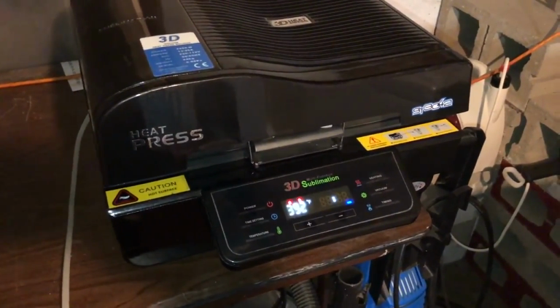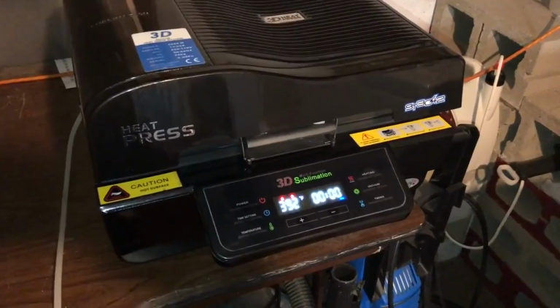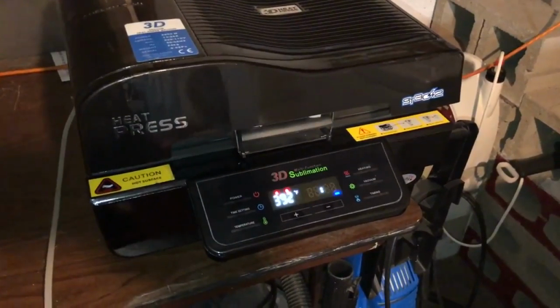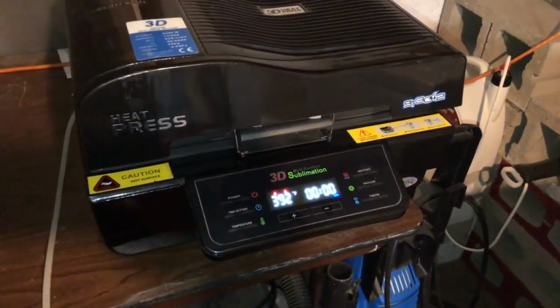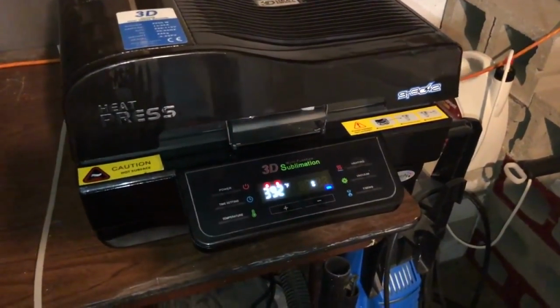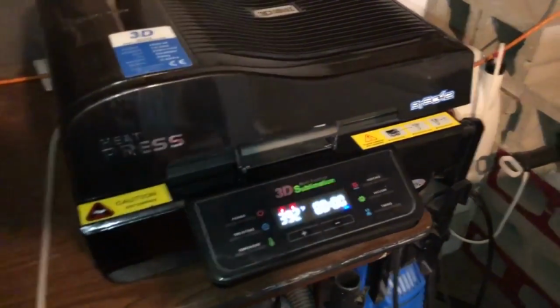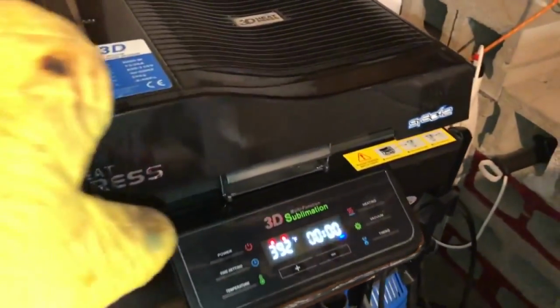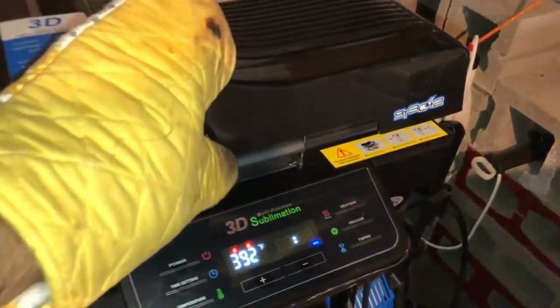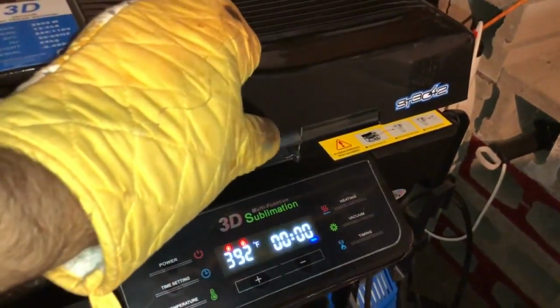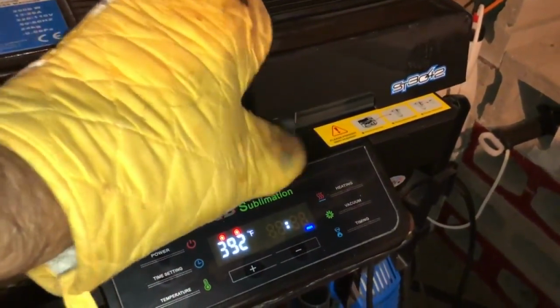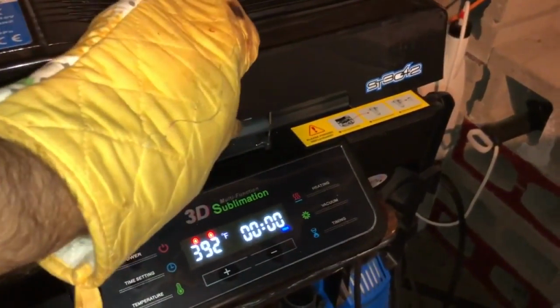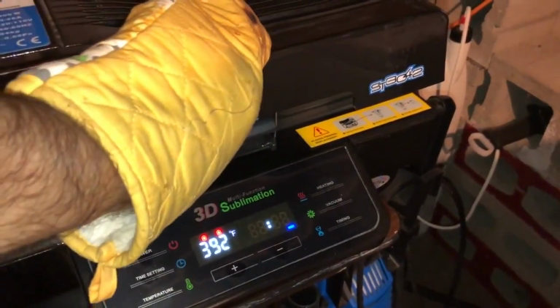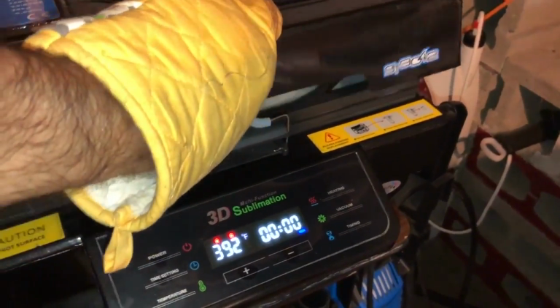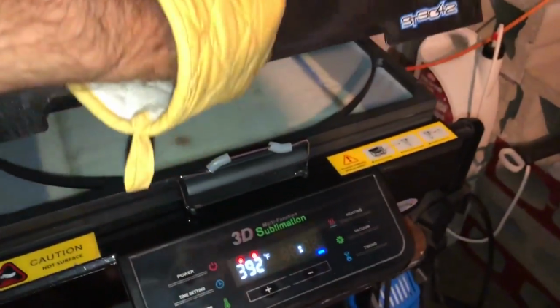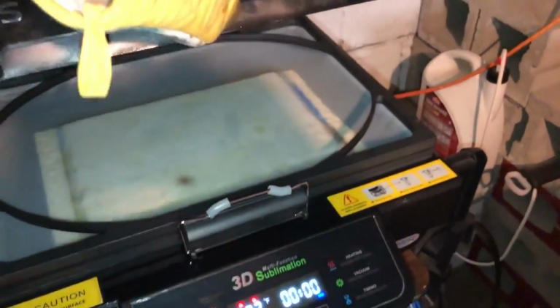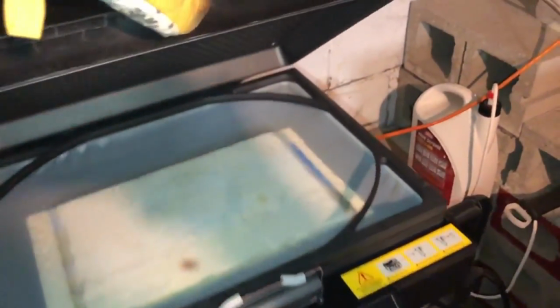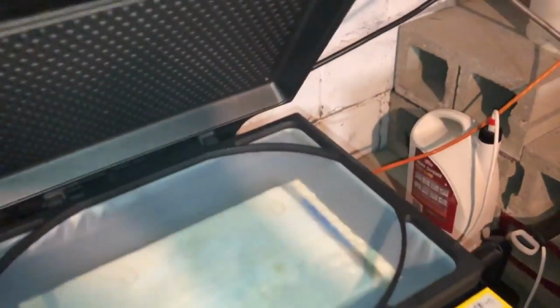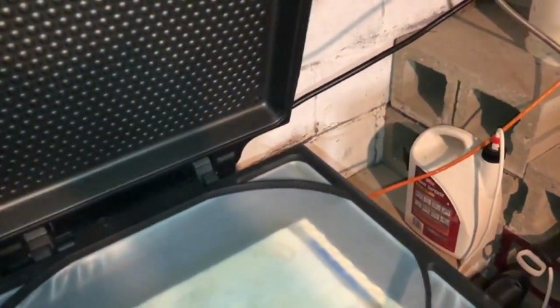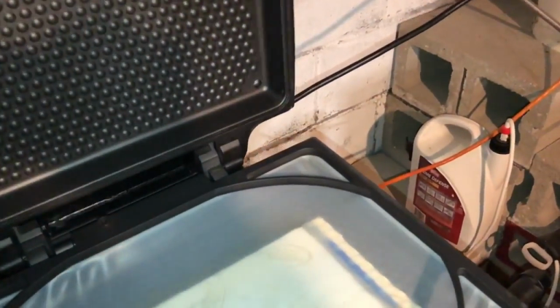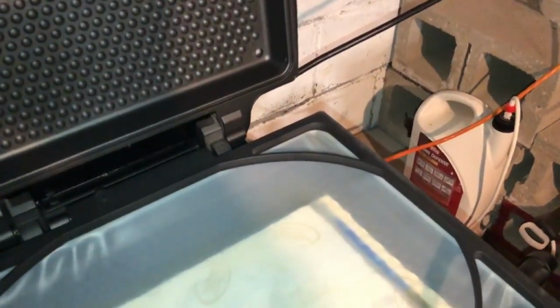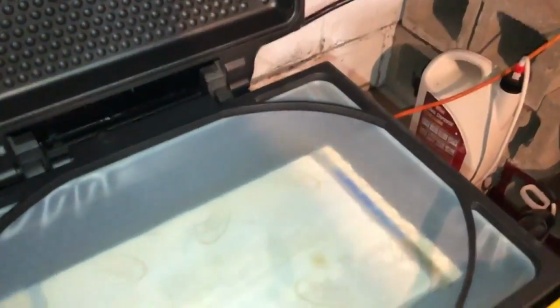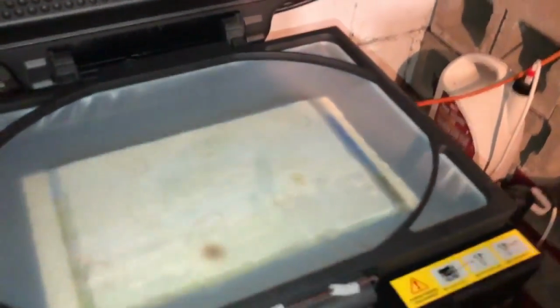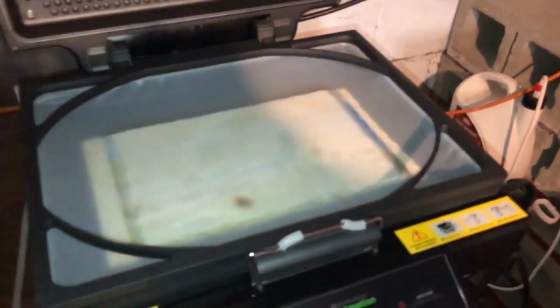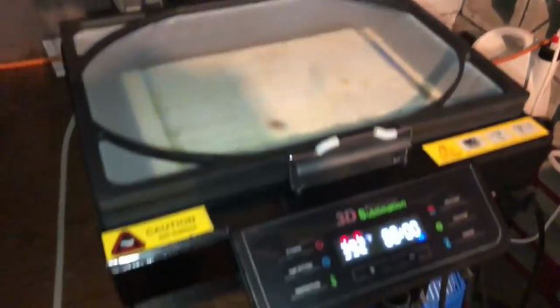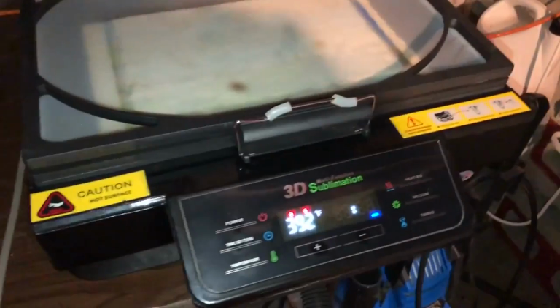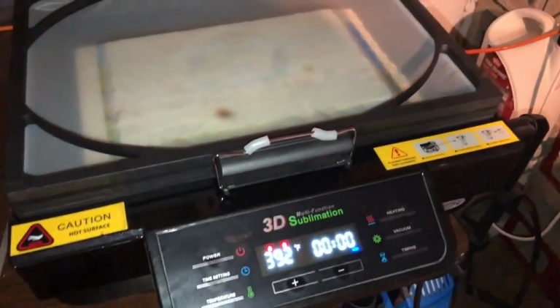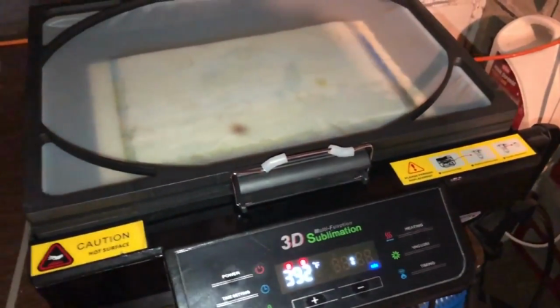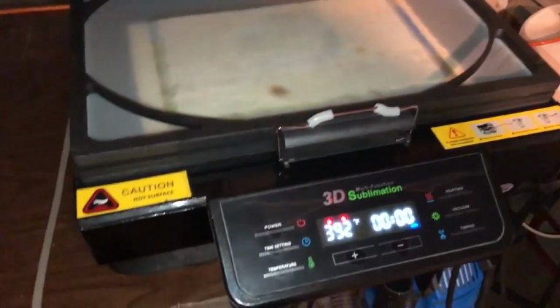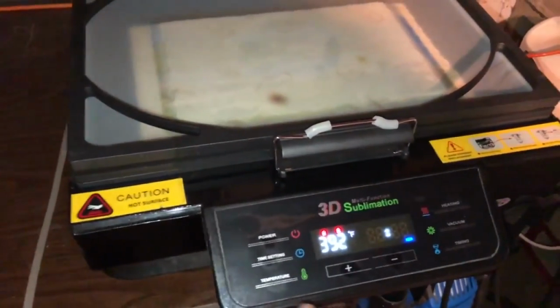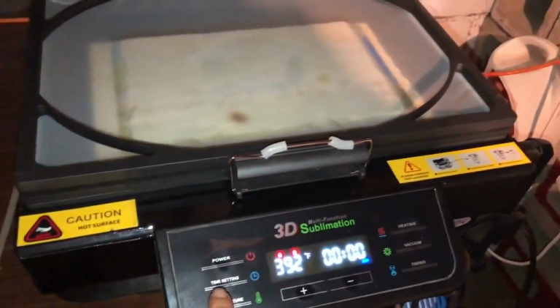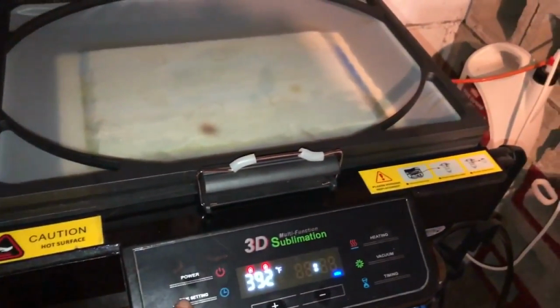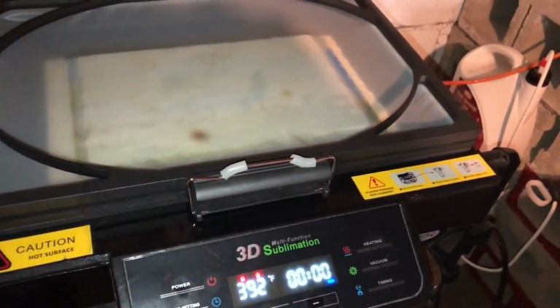All right, as you can see we are at one second left. The timer just went off. I've got oven mitts on because this machine has just heated this piece of rock slate up to 400 degrees. So we're going to shut off the timer.